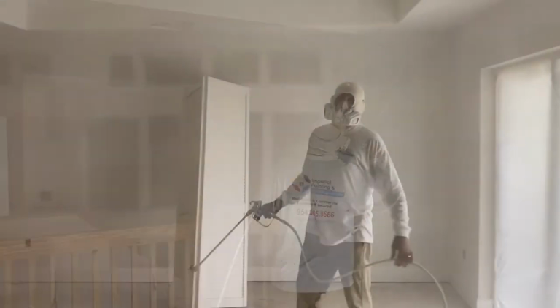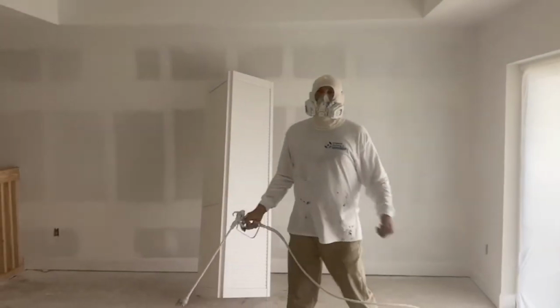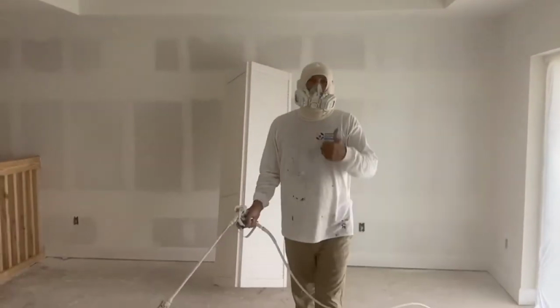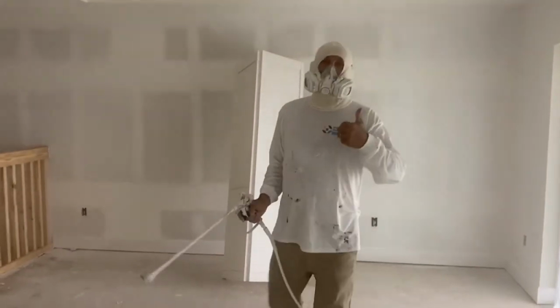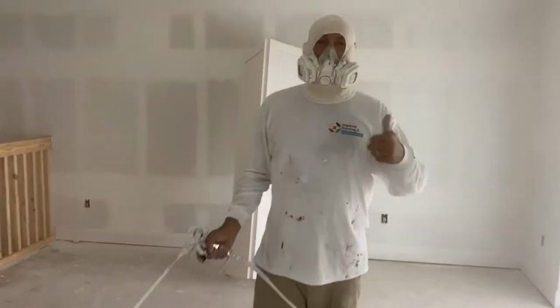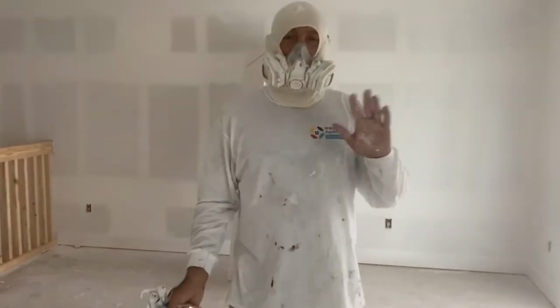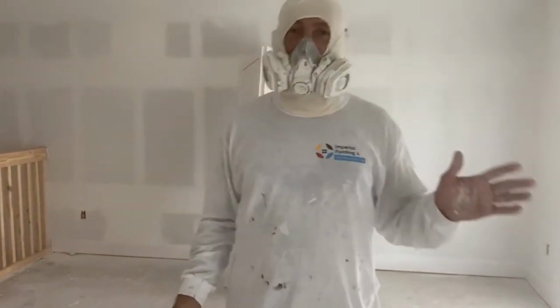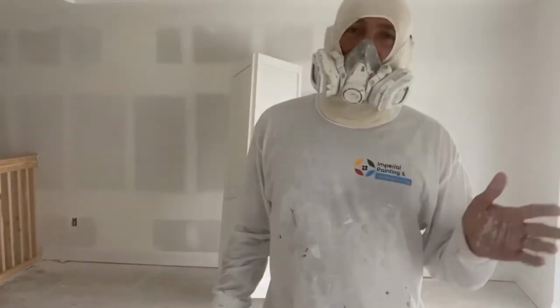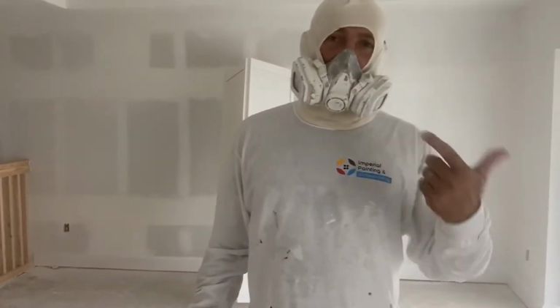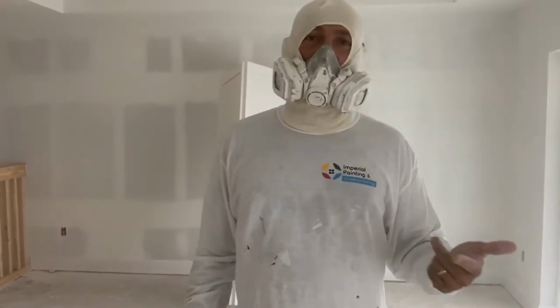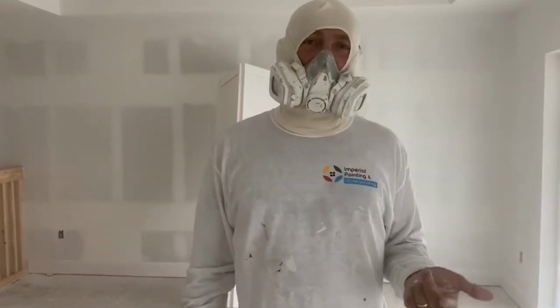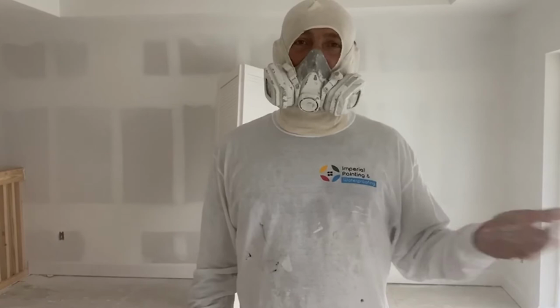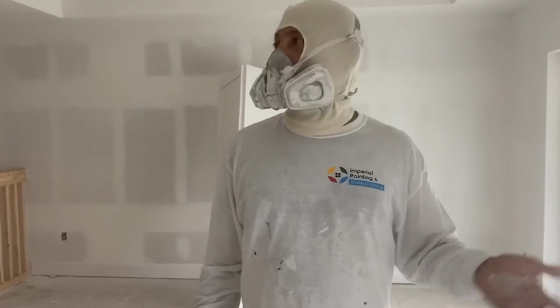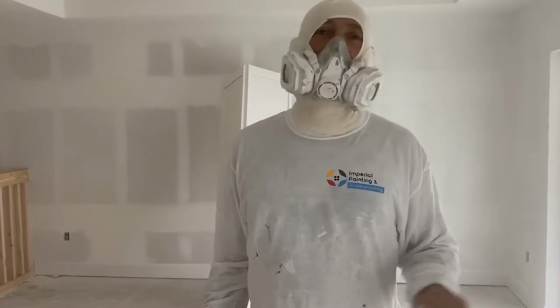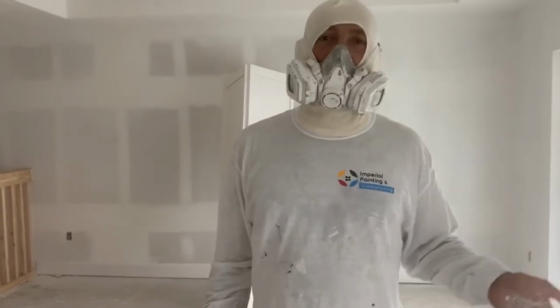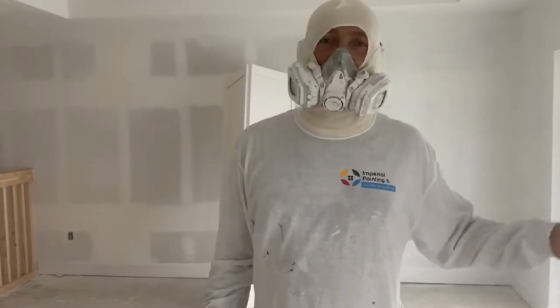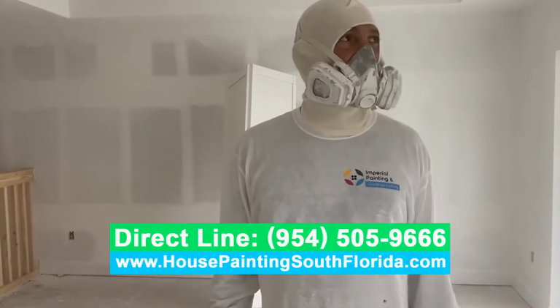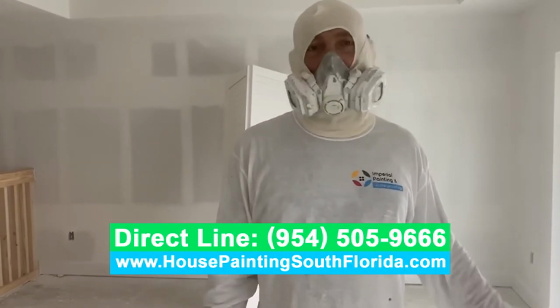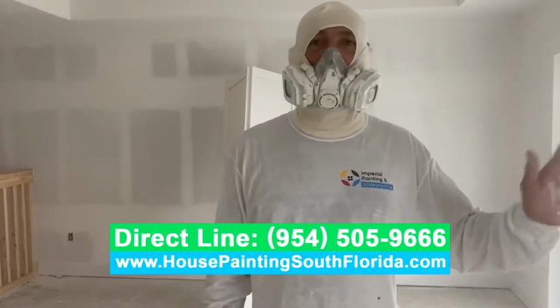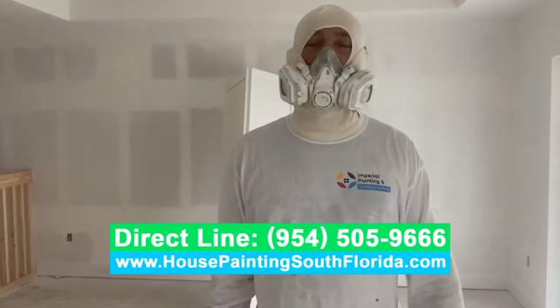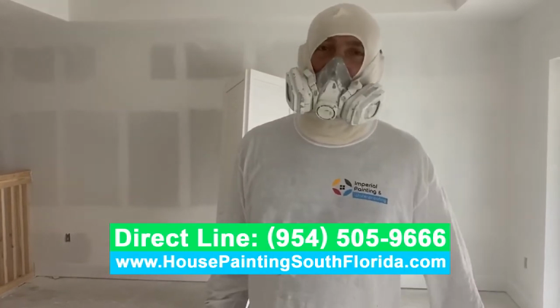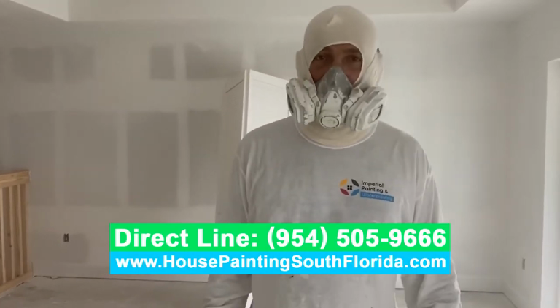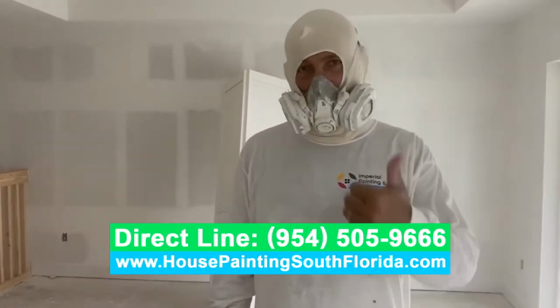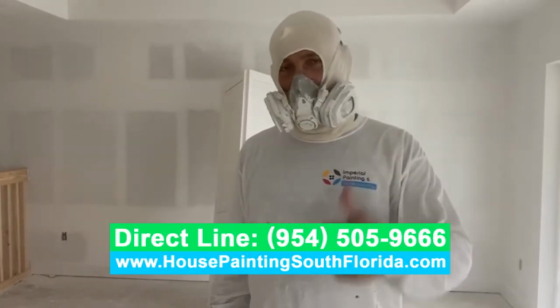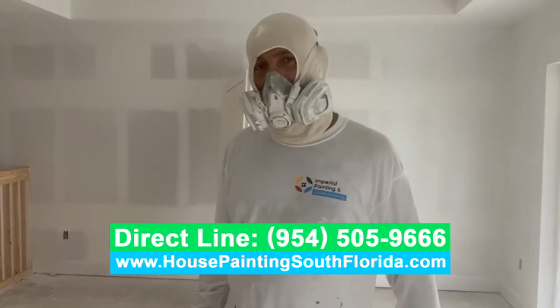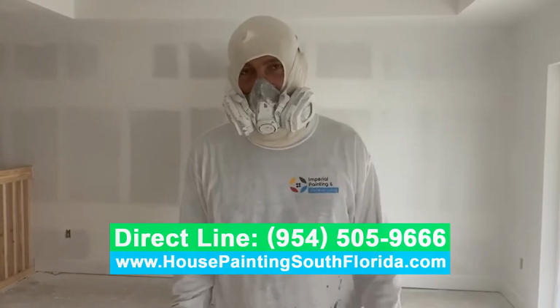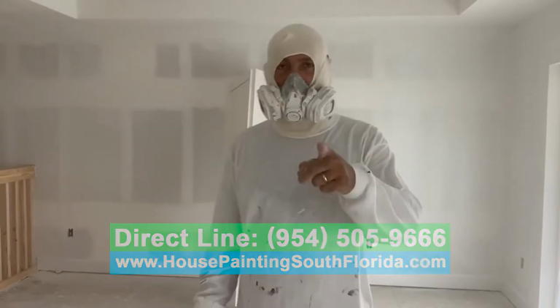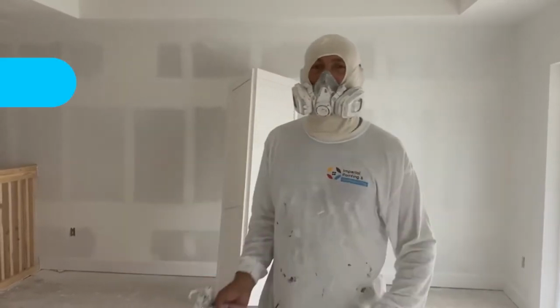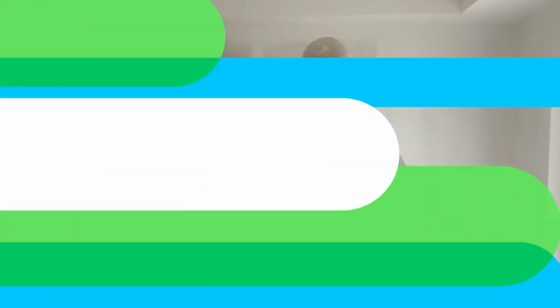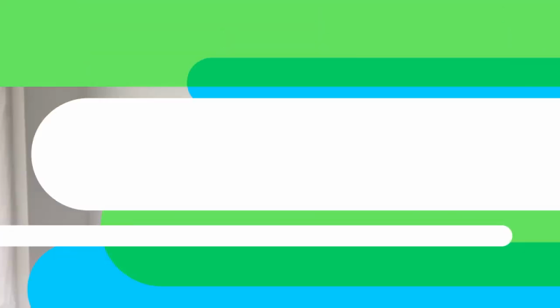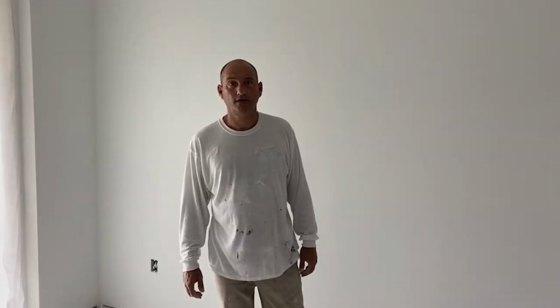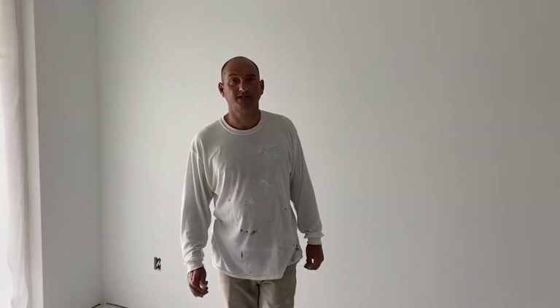Alright guys, after I finish everything I will do another video just to show how everything looks brand new — it will be a totally different house. Alright guys, see you in the next video.